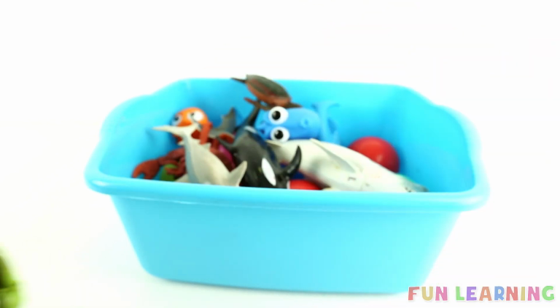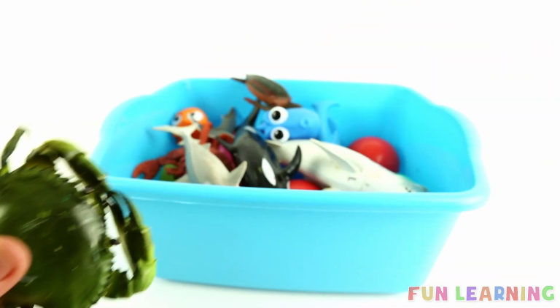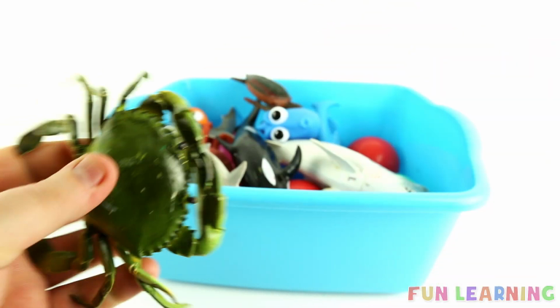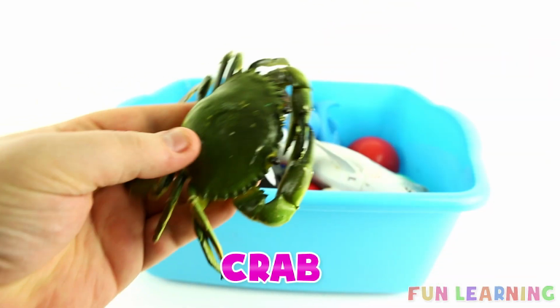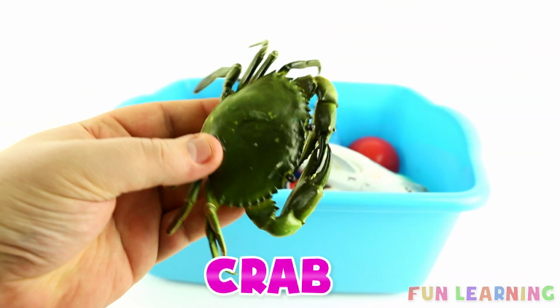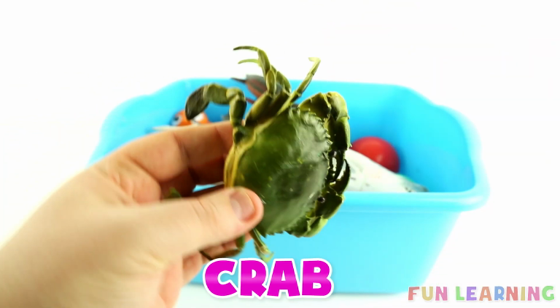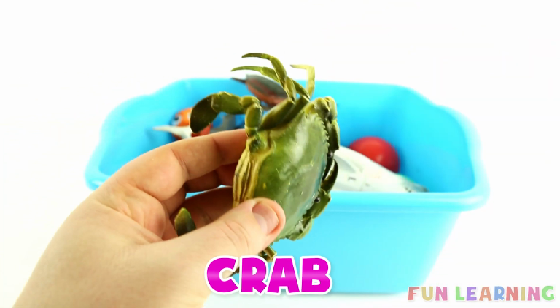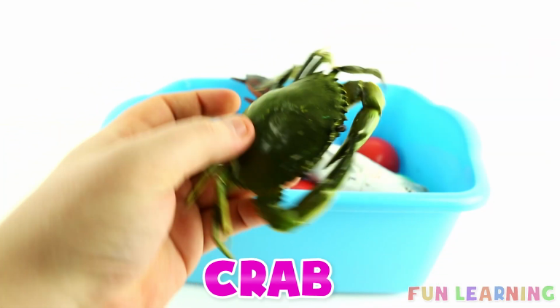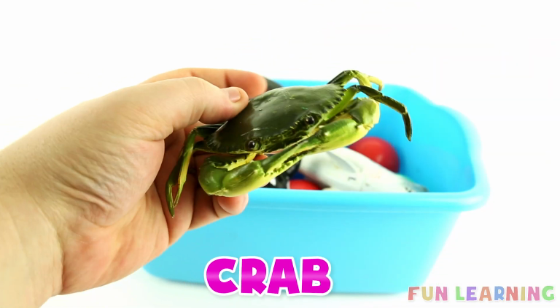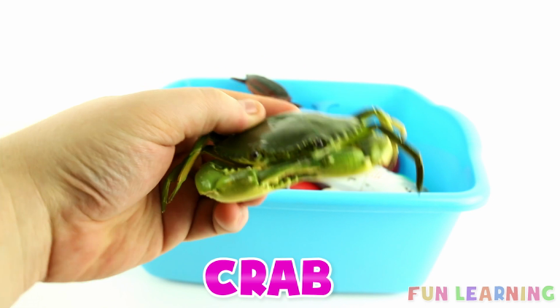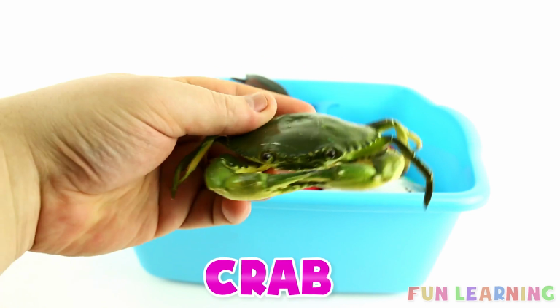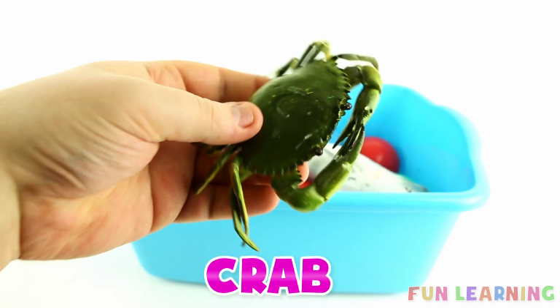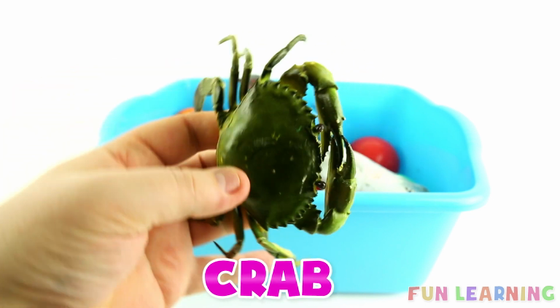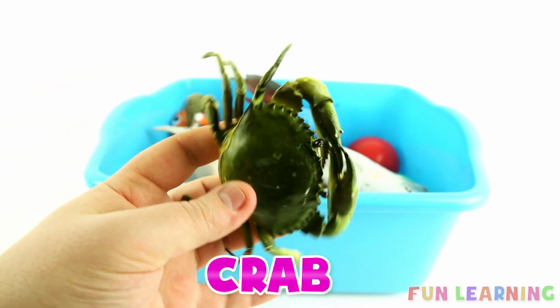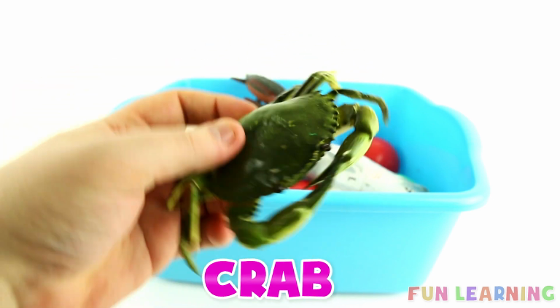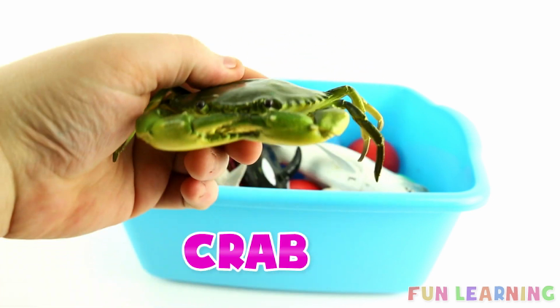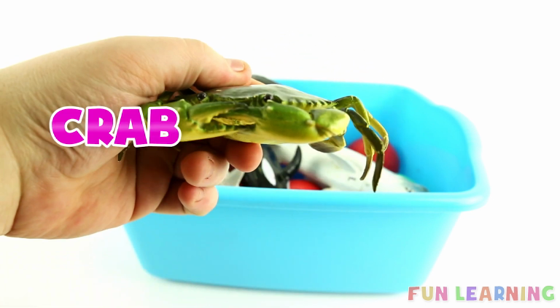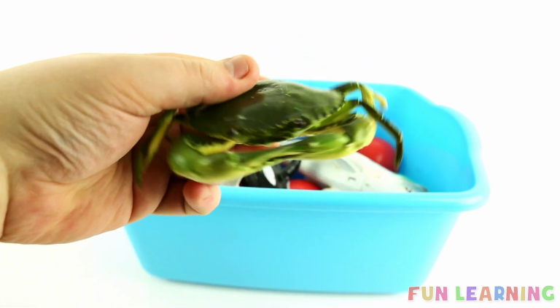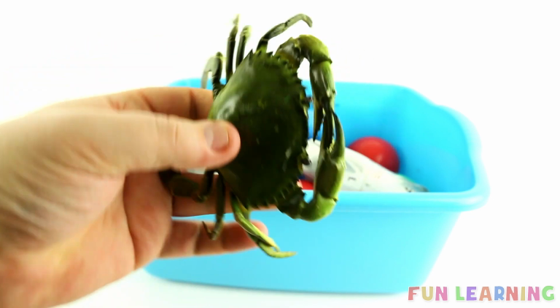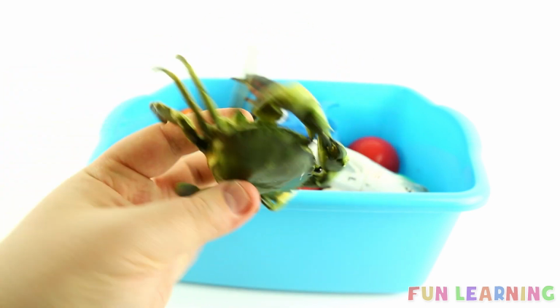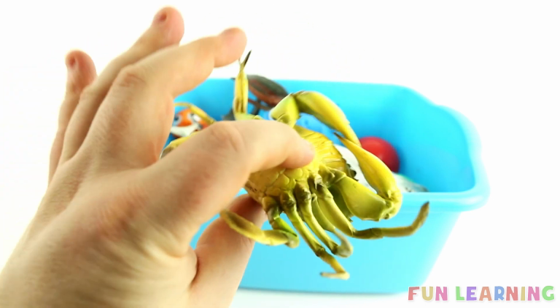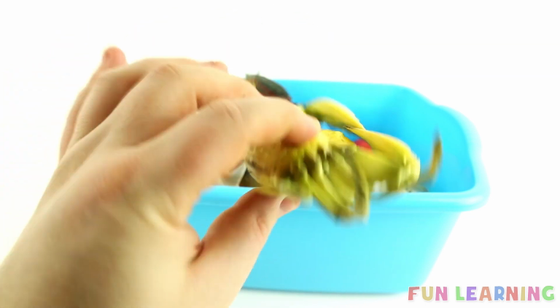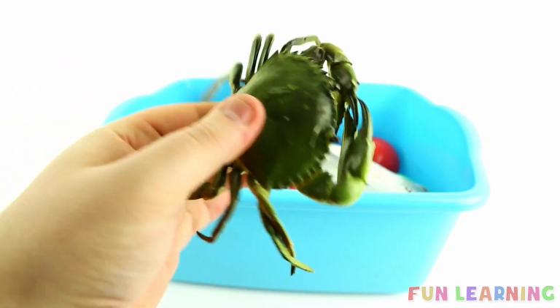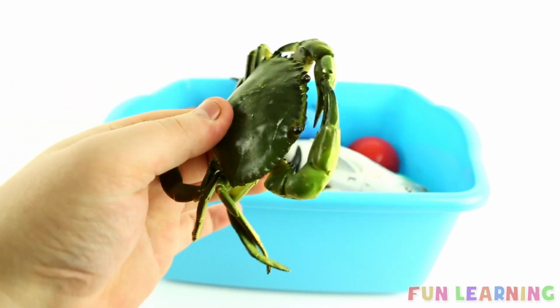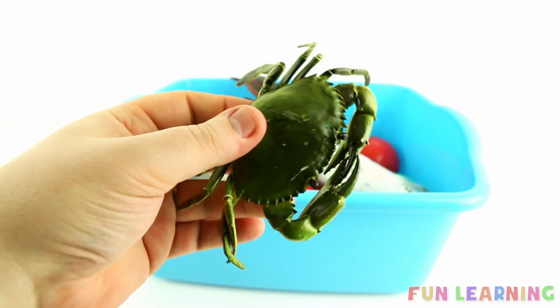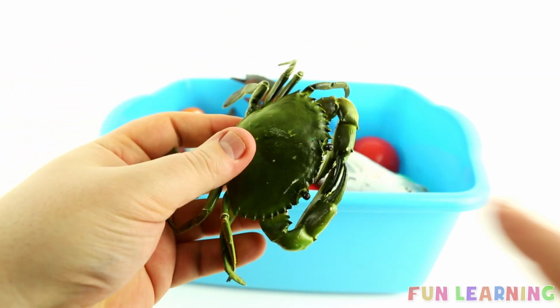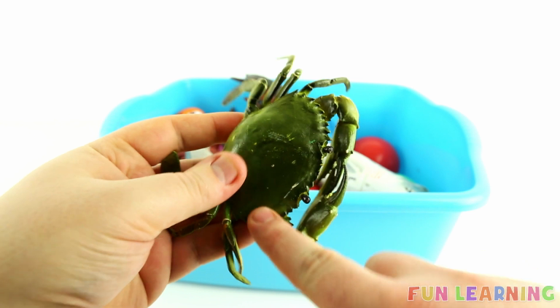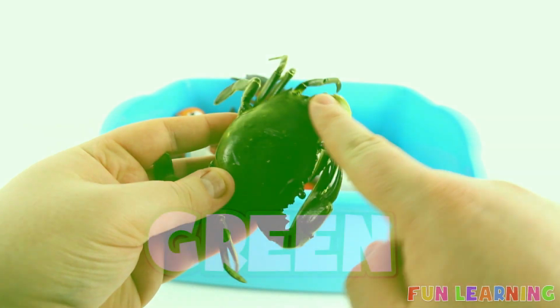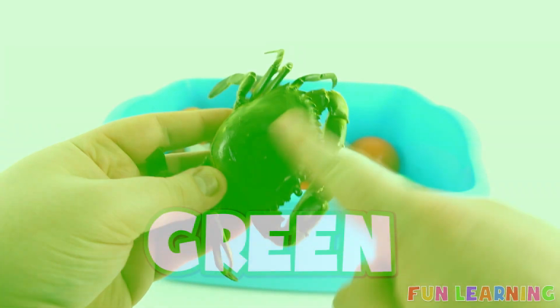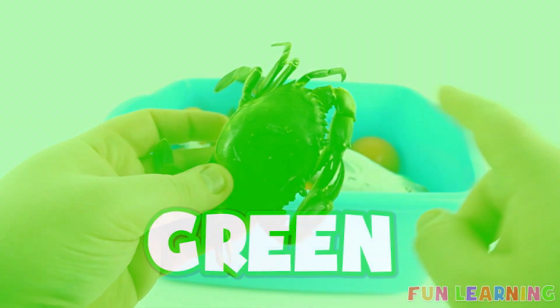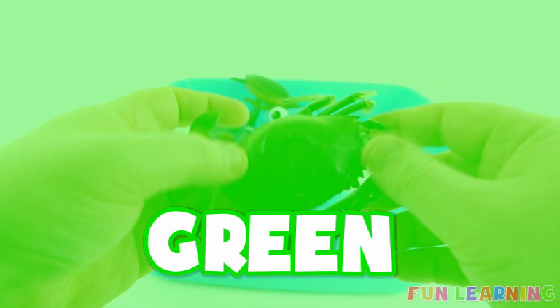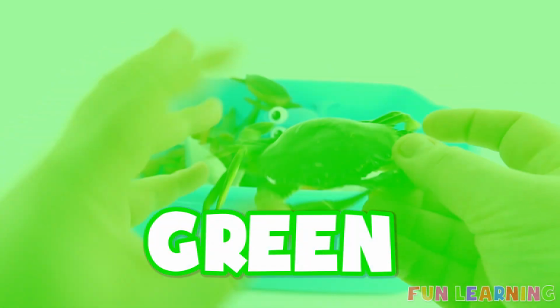C is for crab. Say it with me, crab. And this crab is green on top.